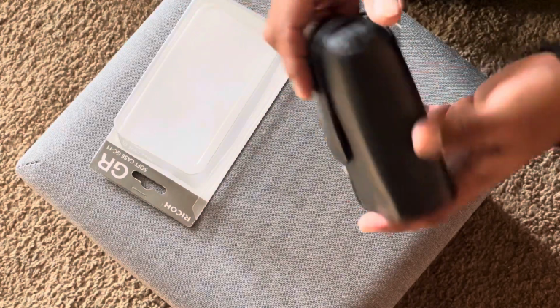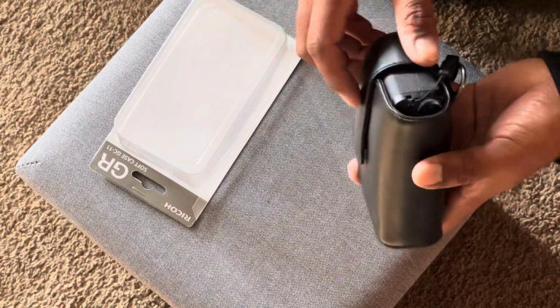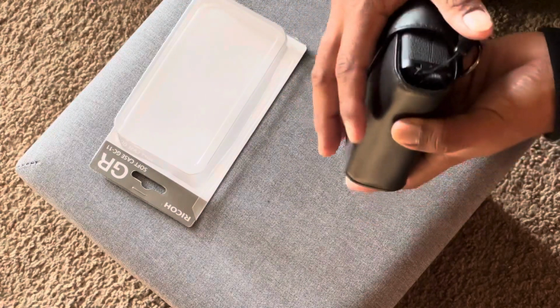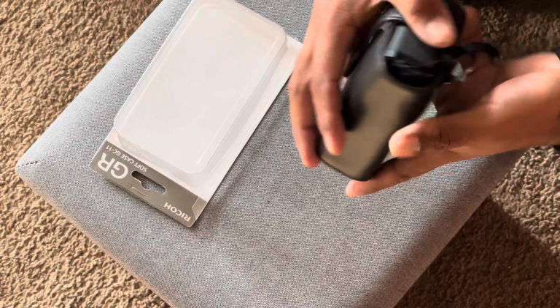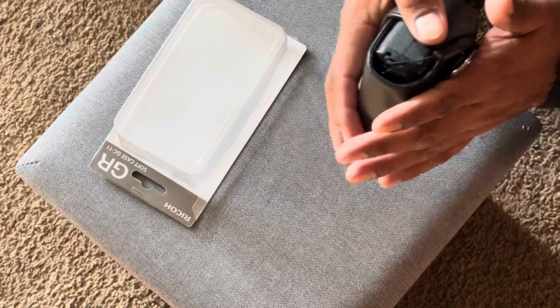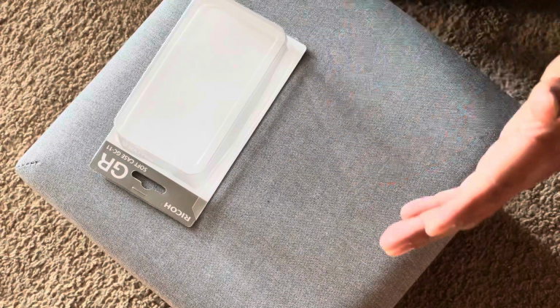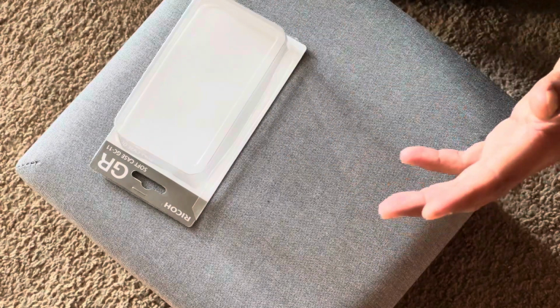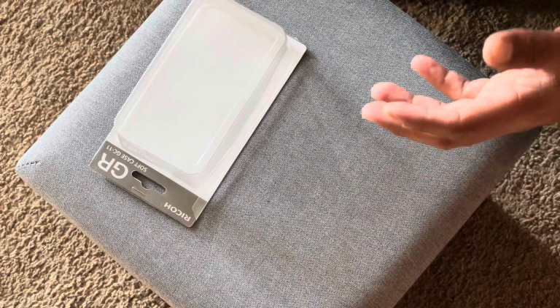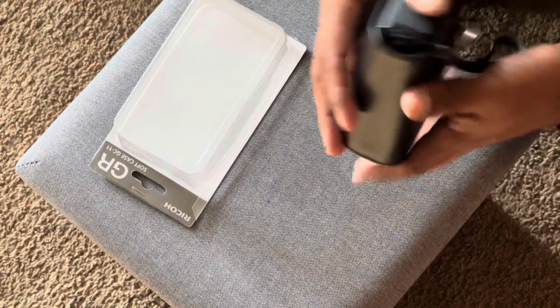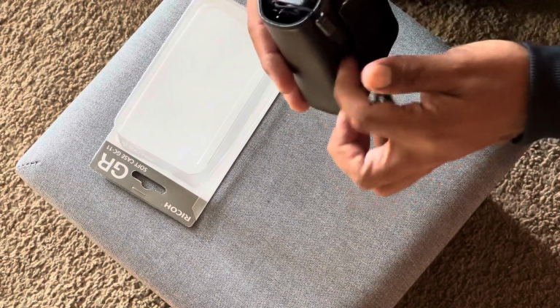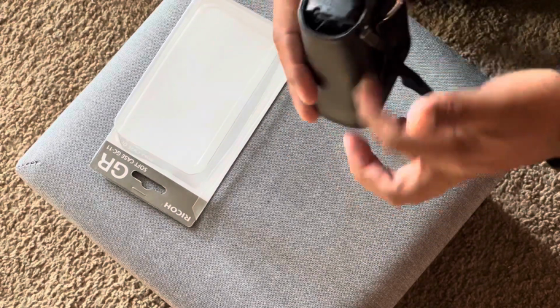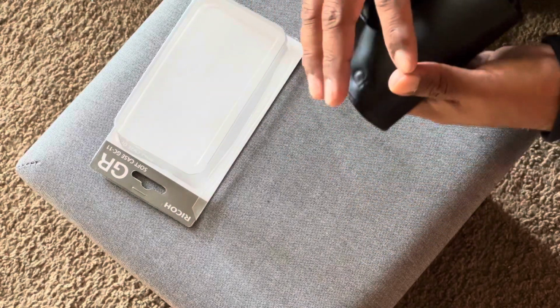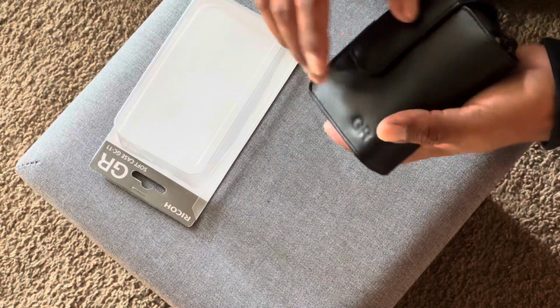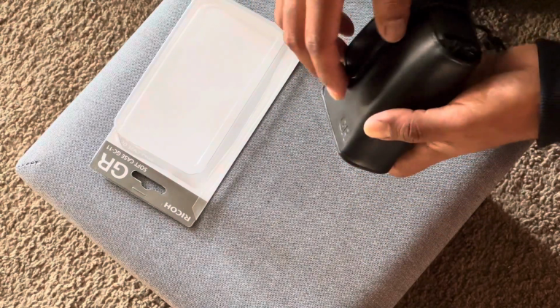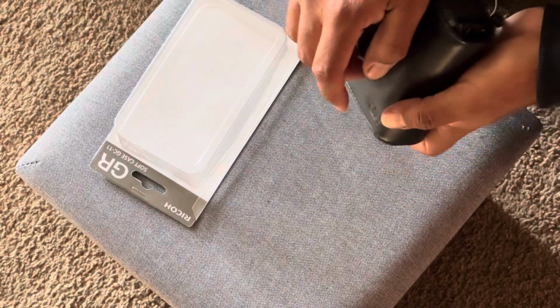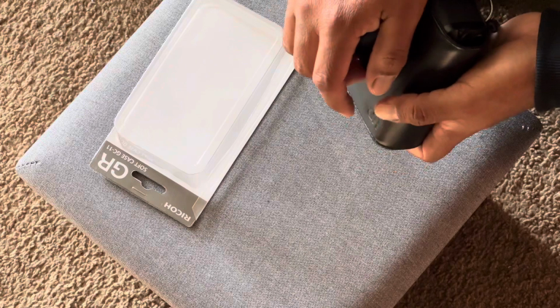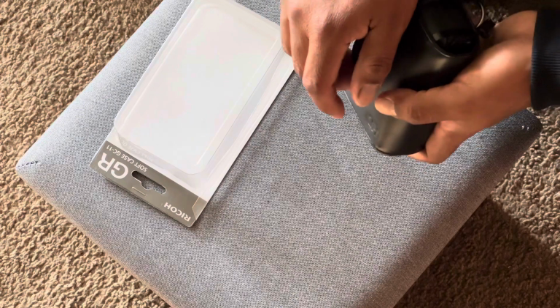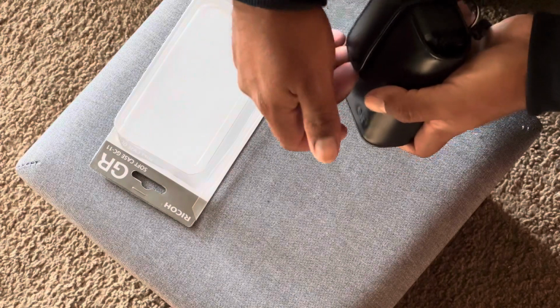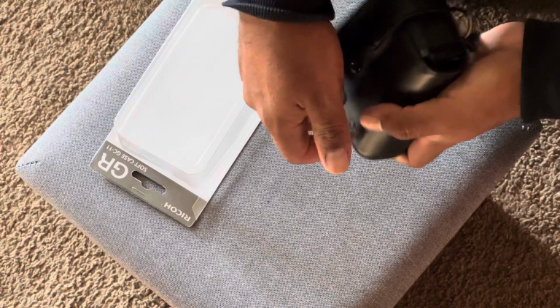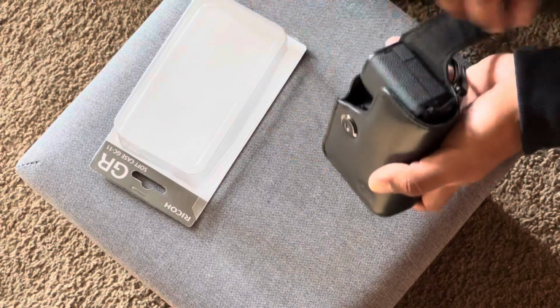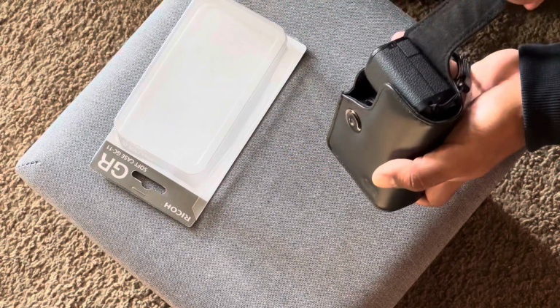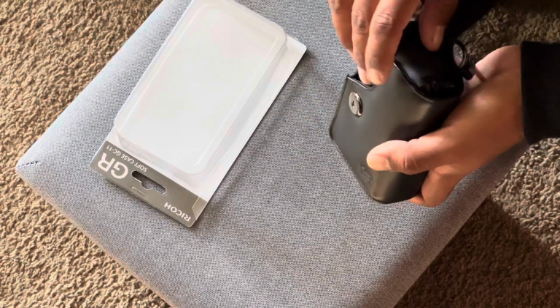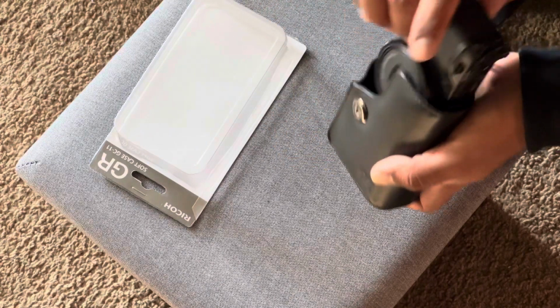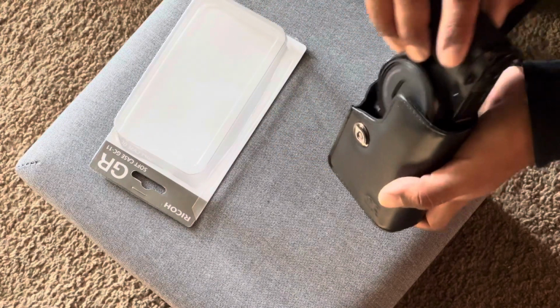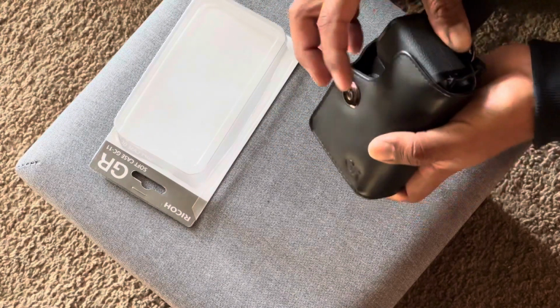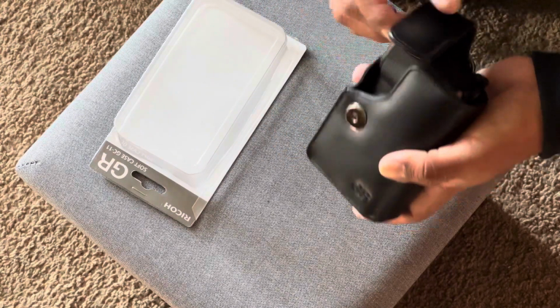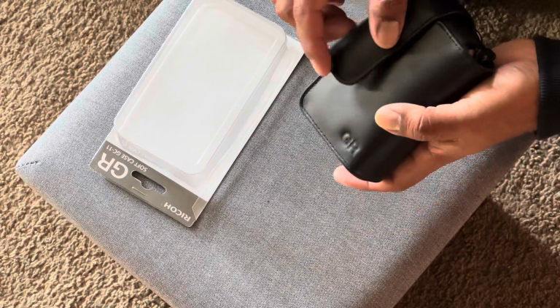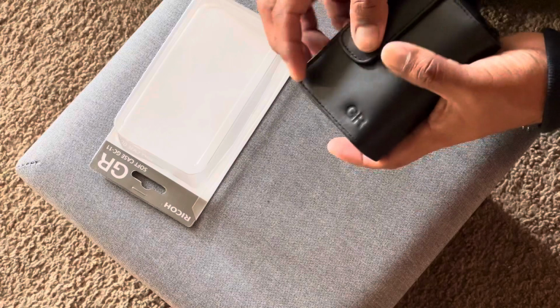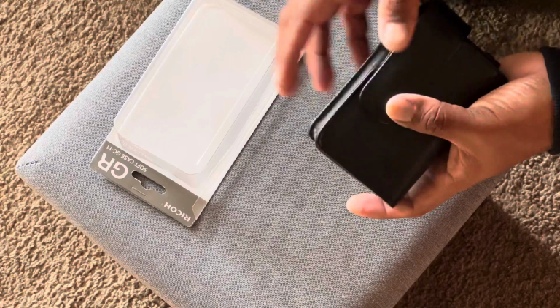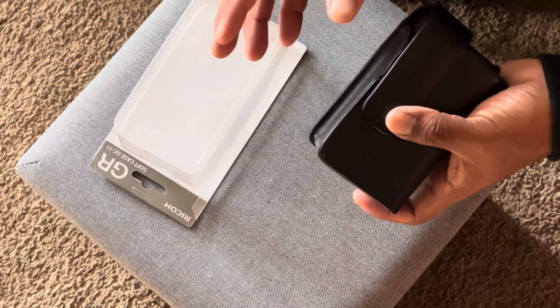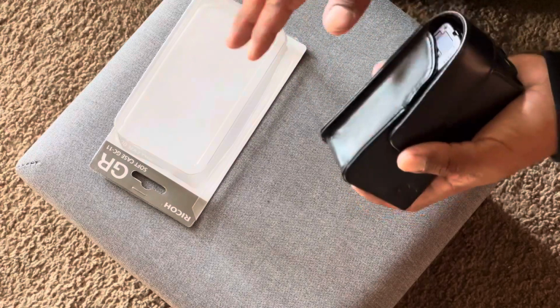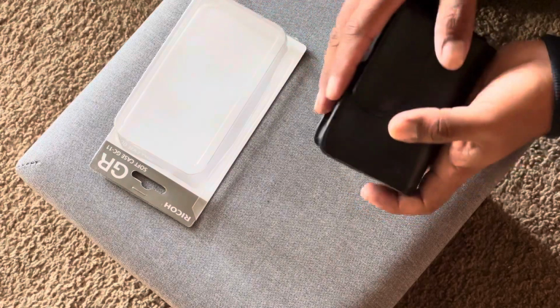For my purposes I really like it because I always like to have the camera on my hip through the belt loop for easy access — I just flip it, take out the camera, and take a picture.